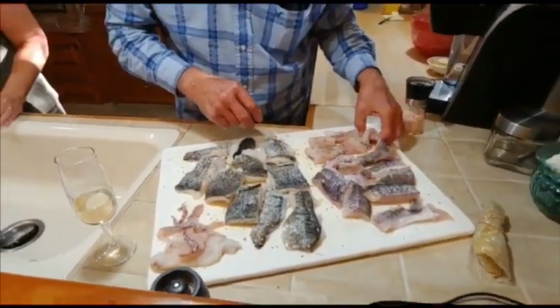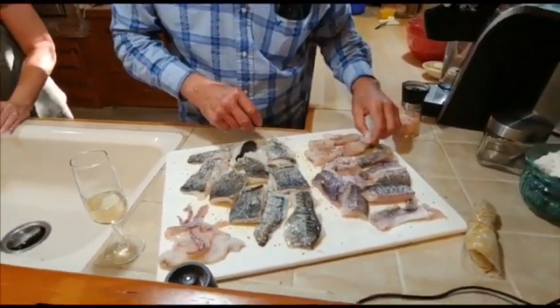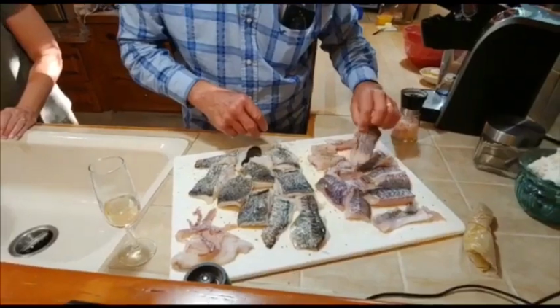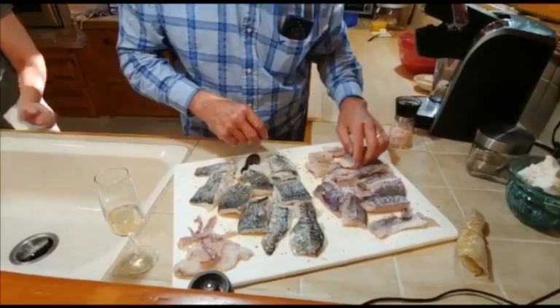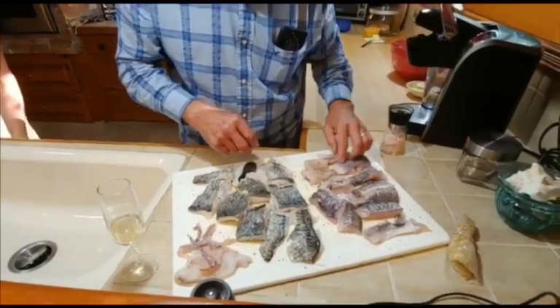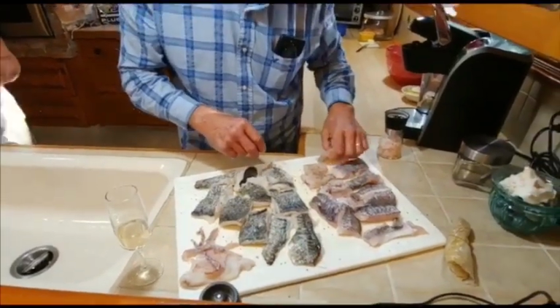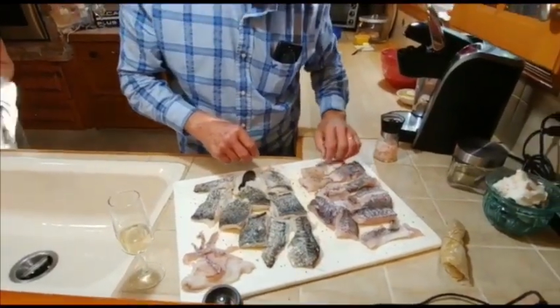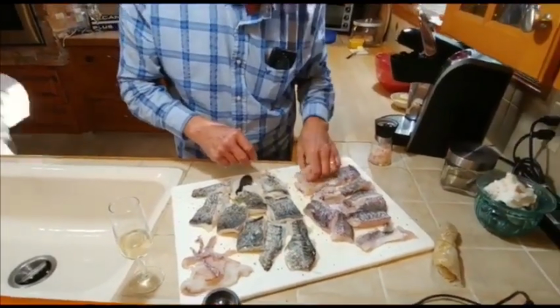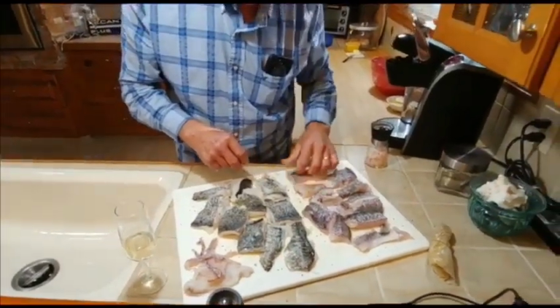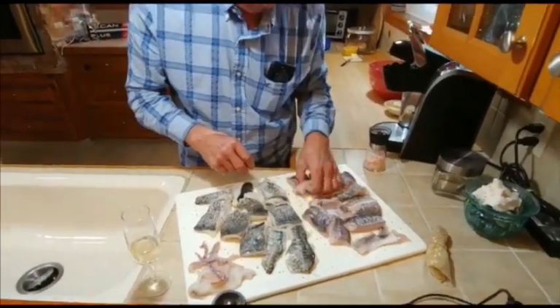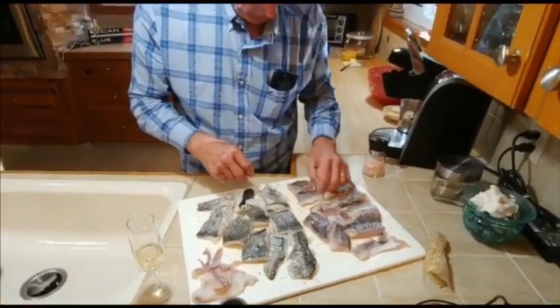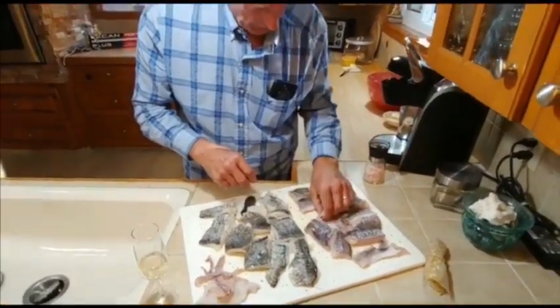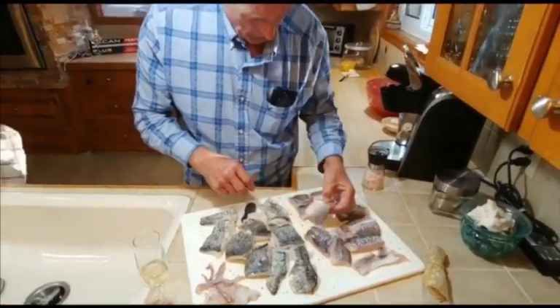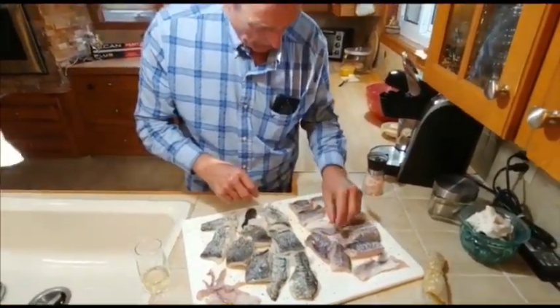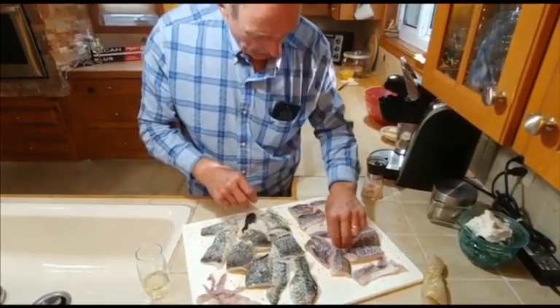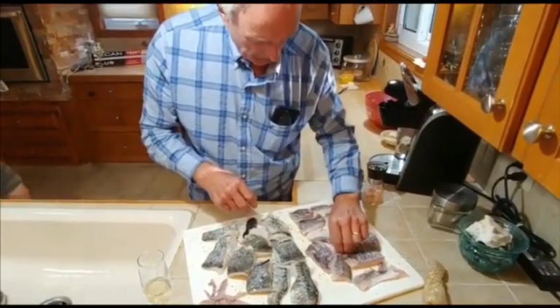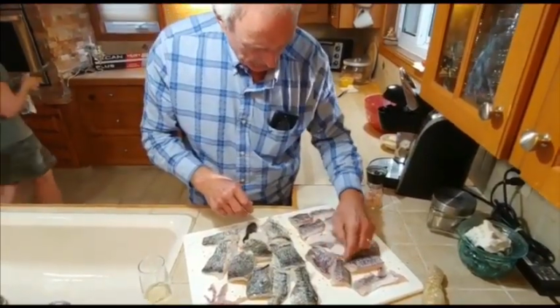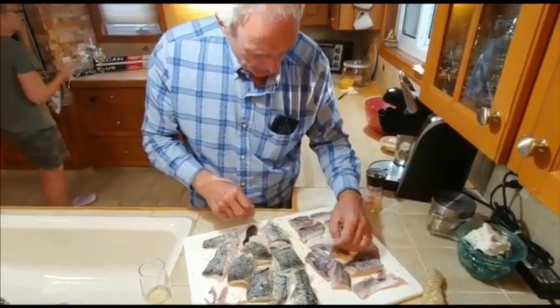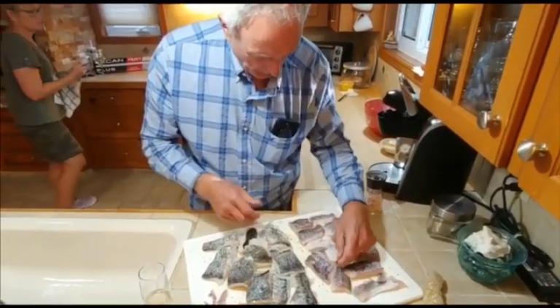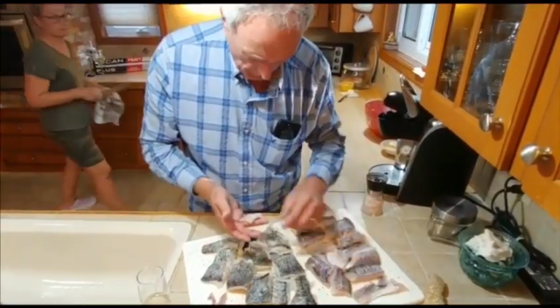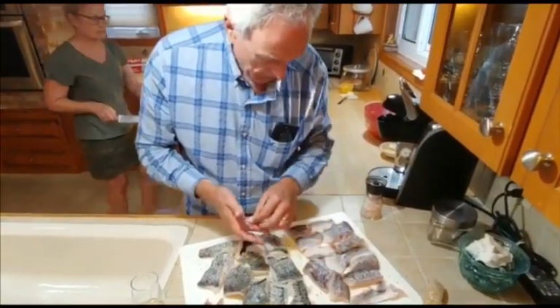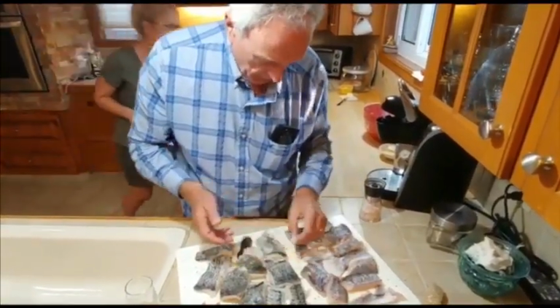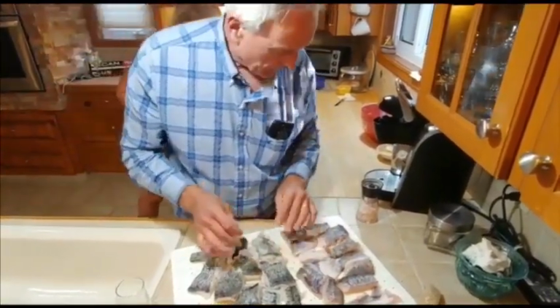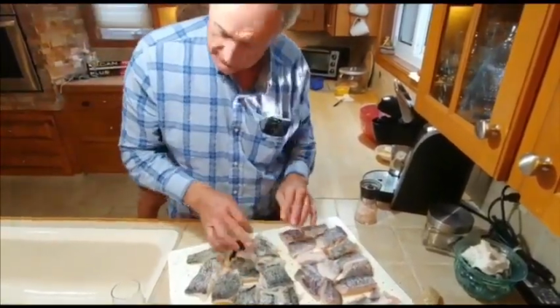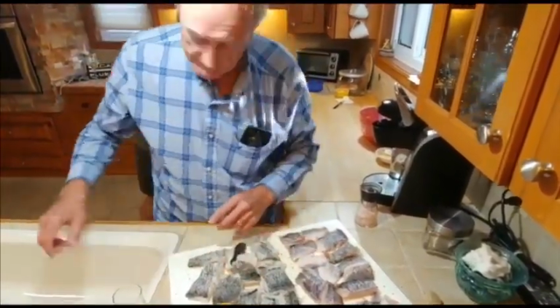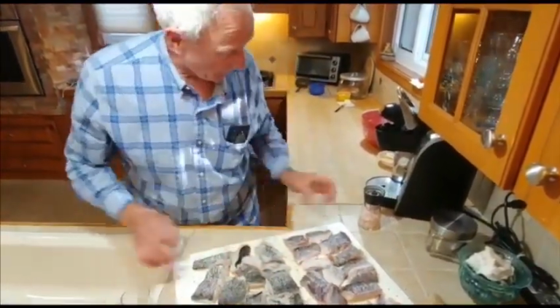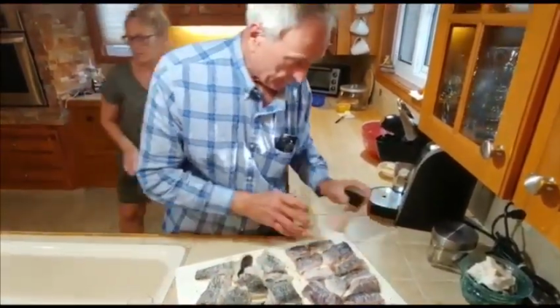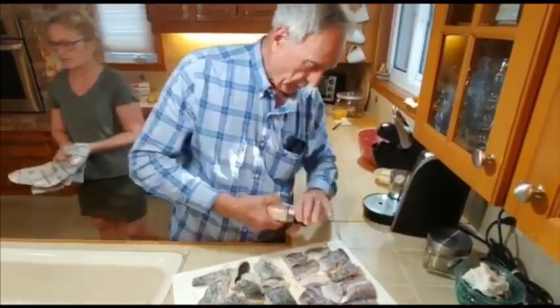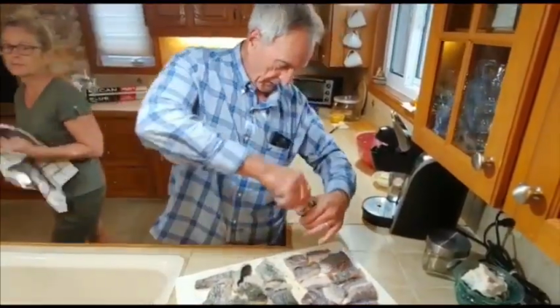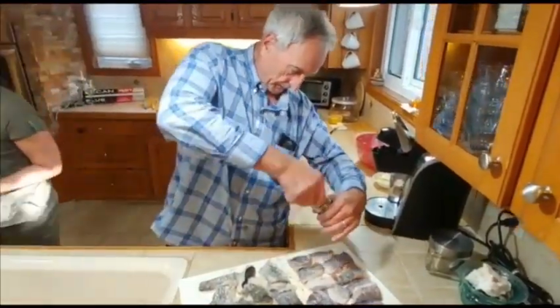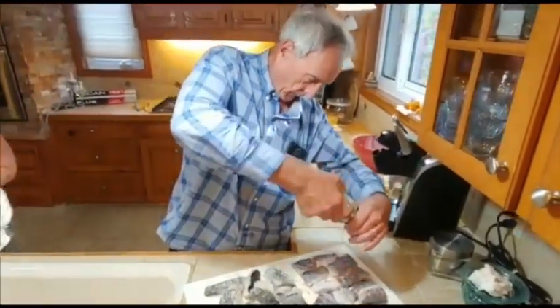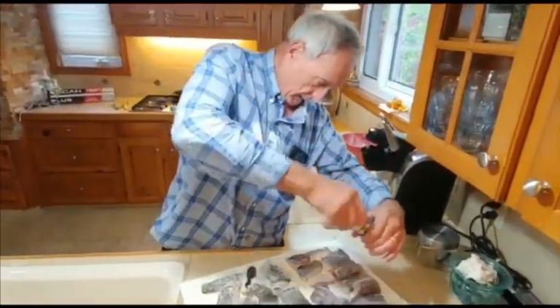We're just going to sauté them in a frying pan with butter, then add some pistachios on top and some grated parmesan cheese. Does that sound good or what? Sounds great.